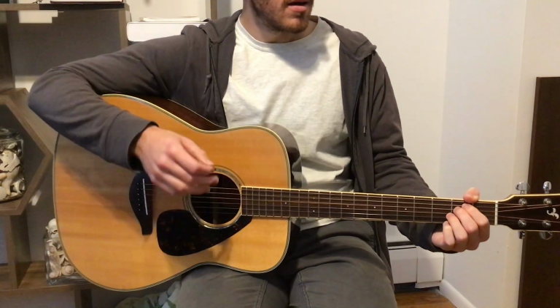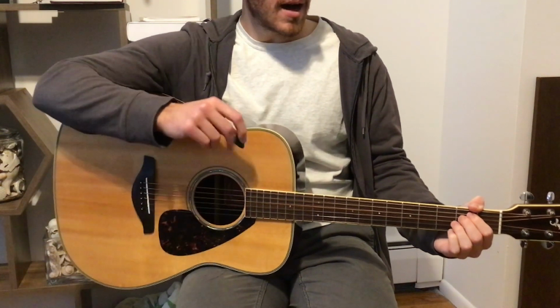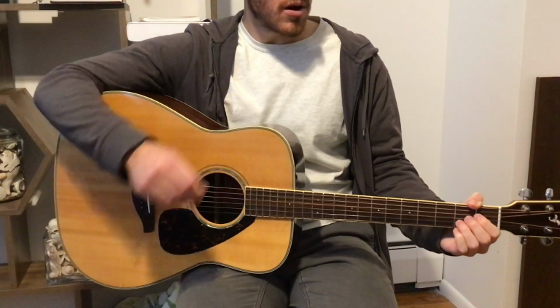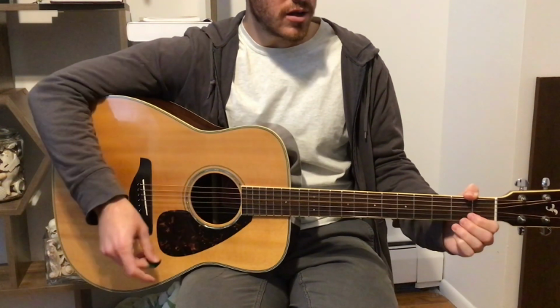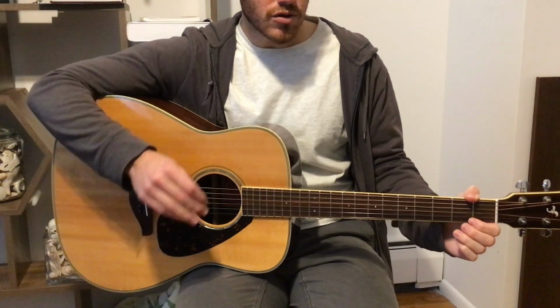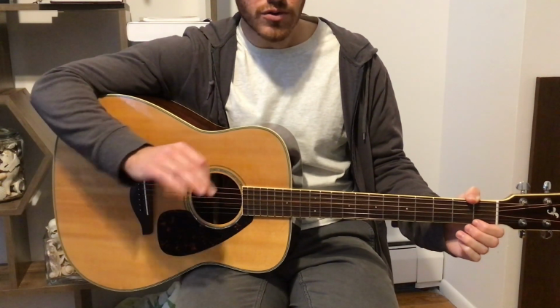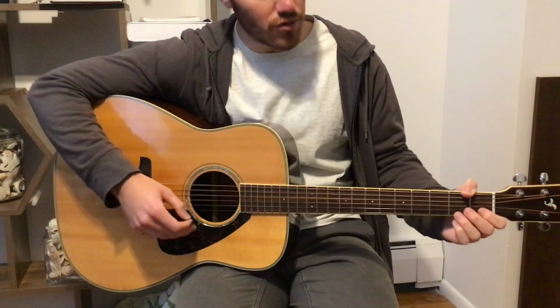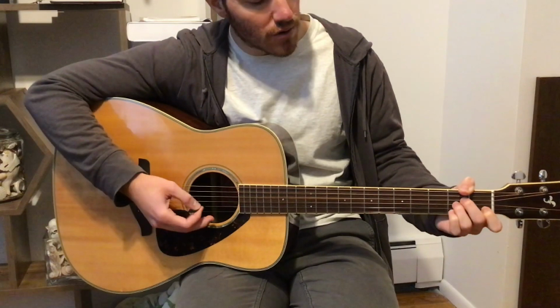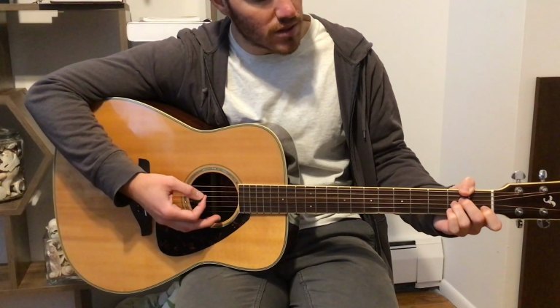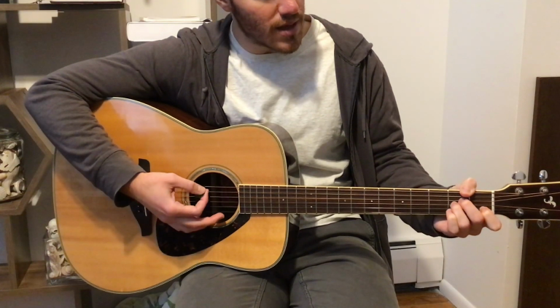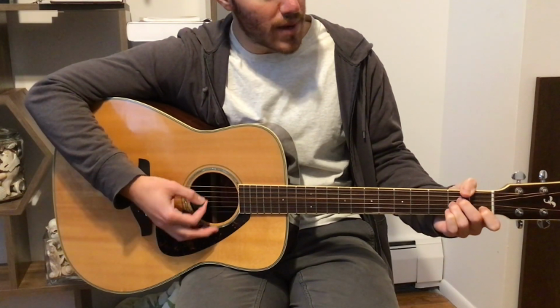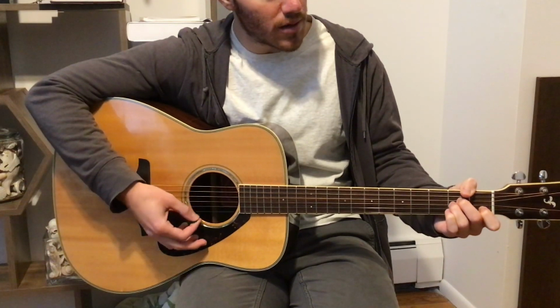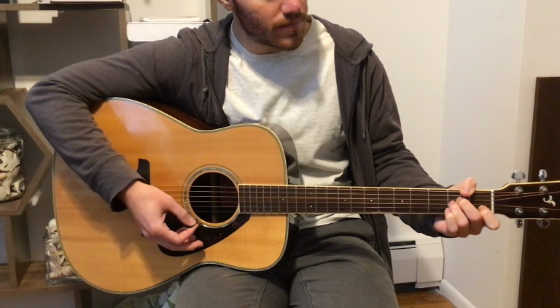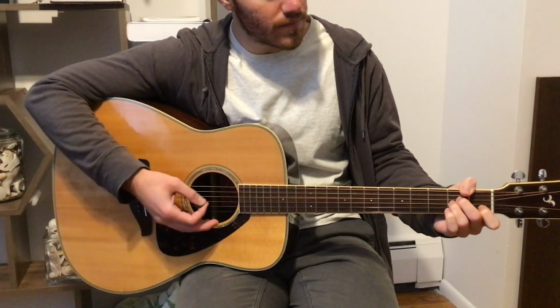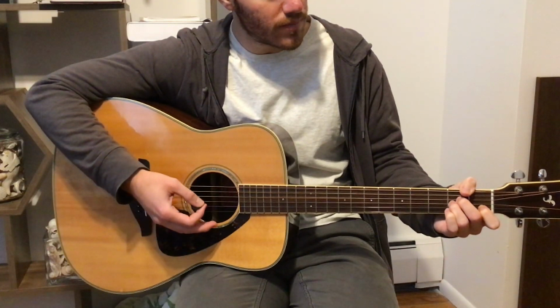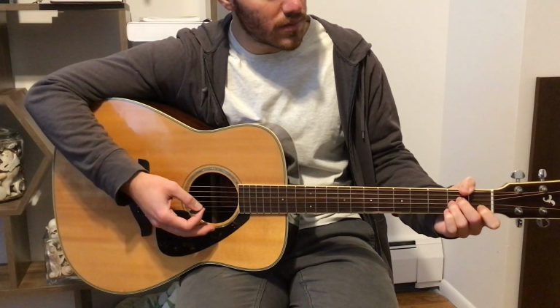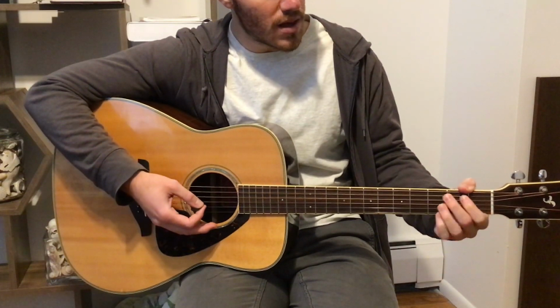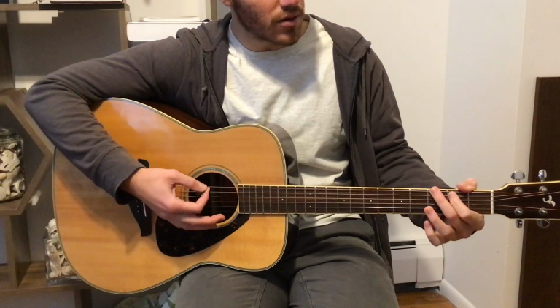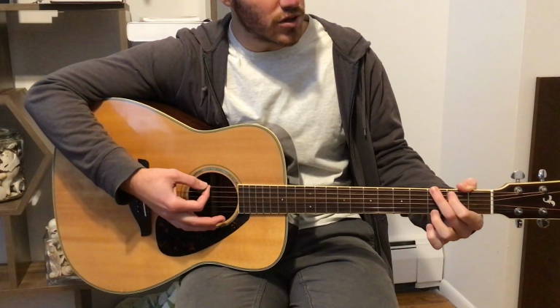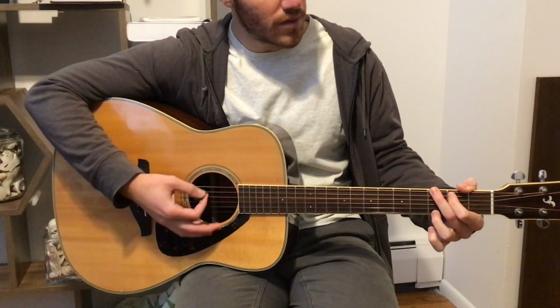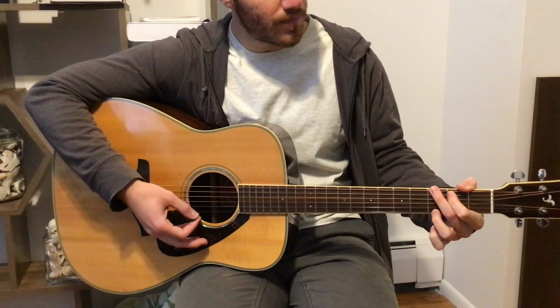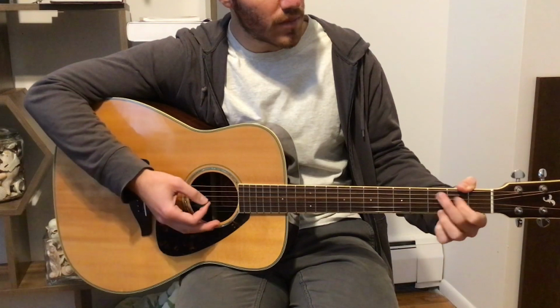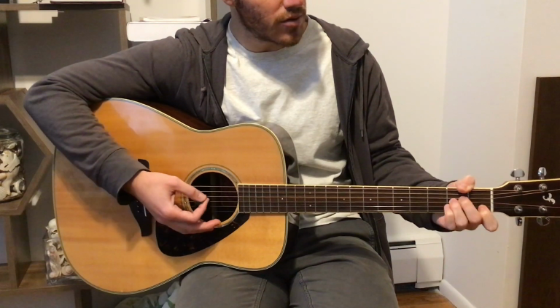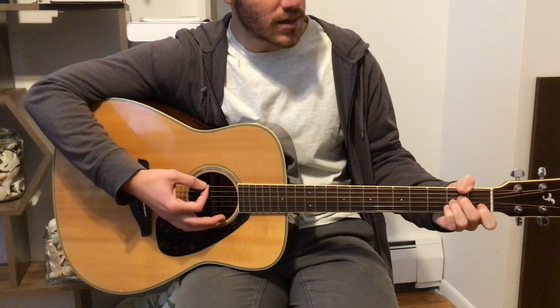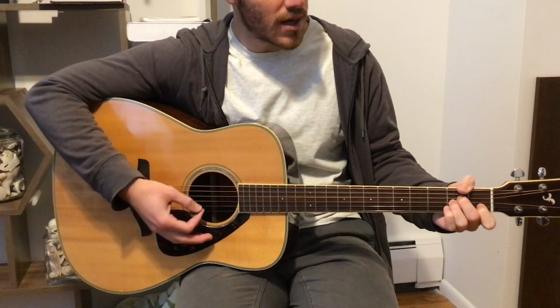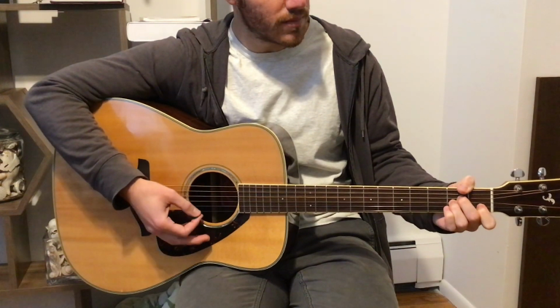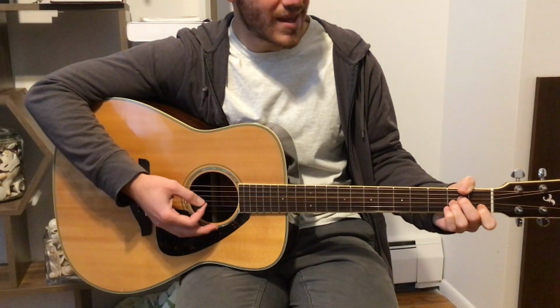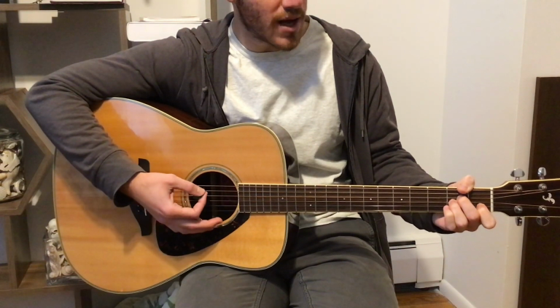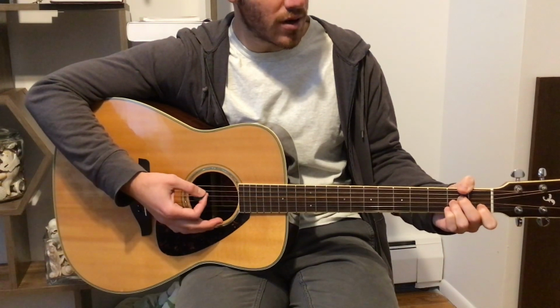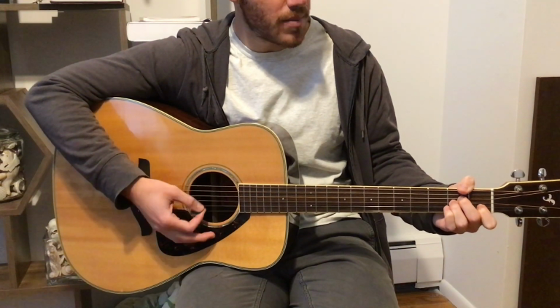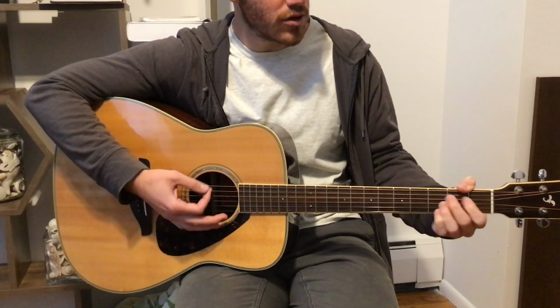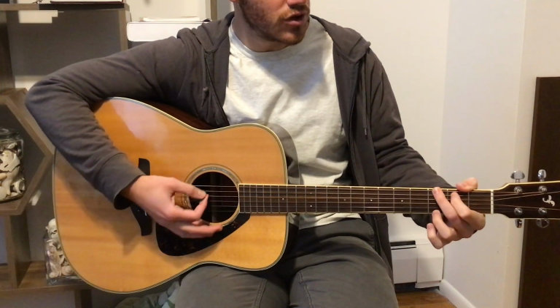The high part is also just two chords, which is the A minor, then it goes to the G, and then it goes back to the A minor, then G.